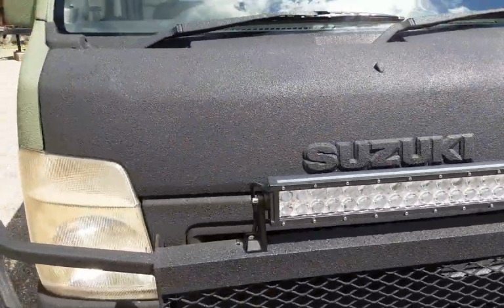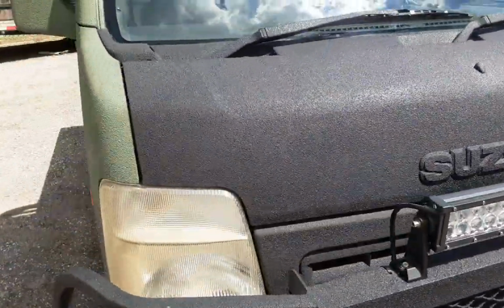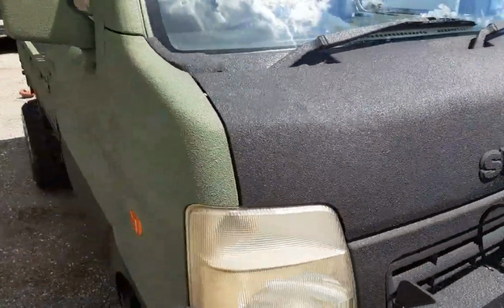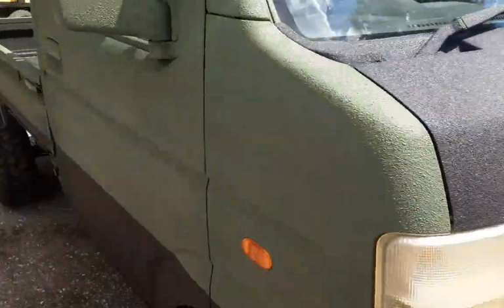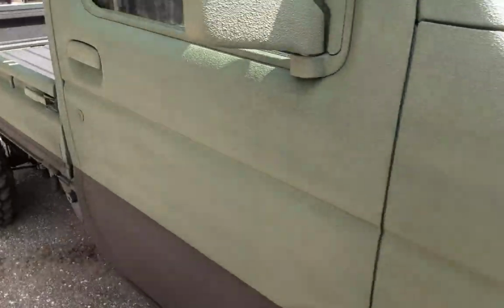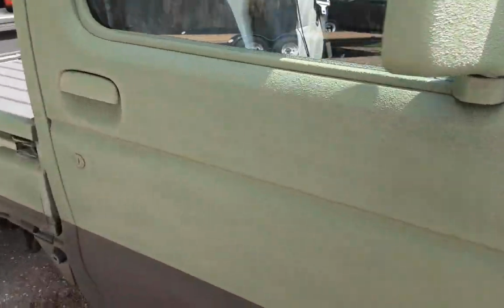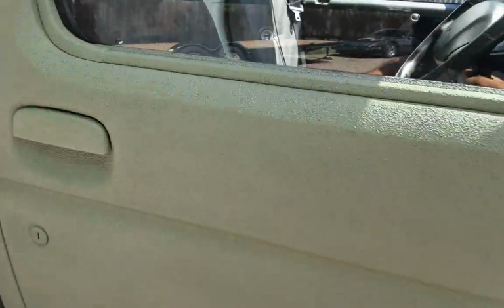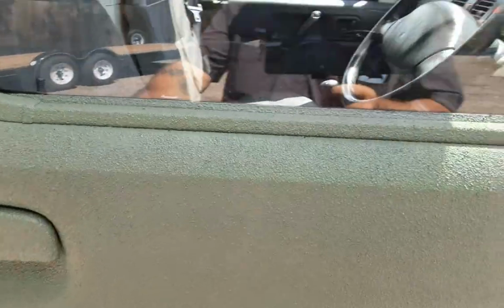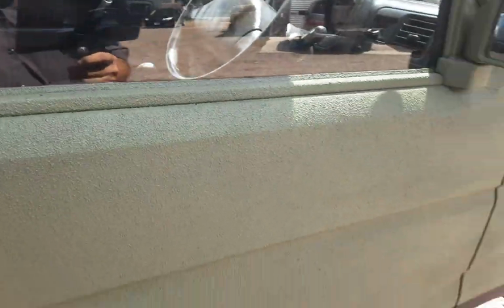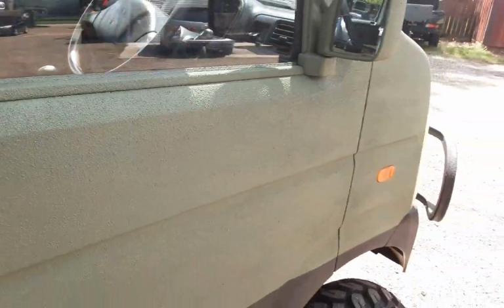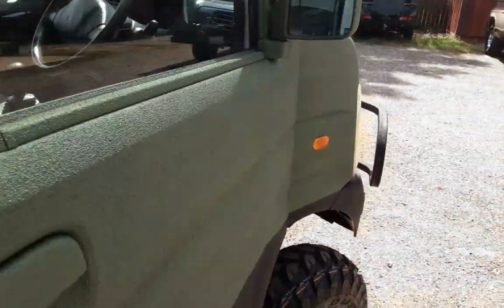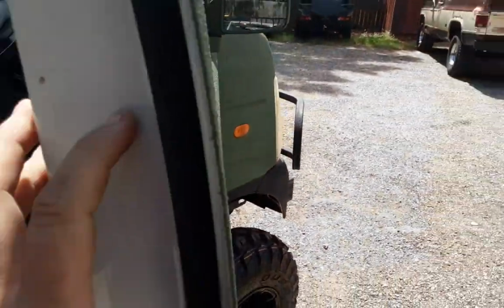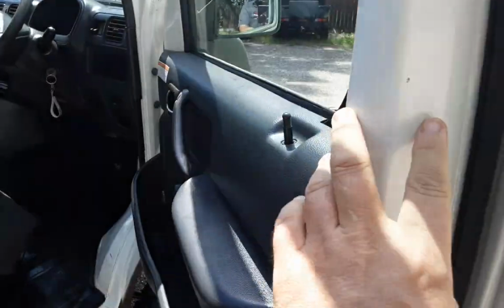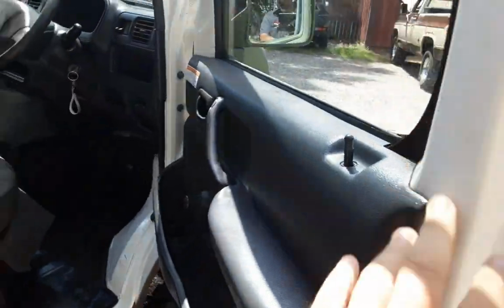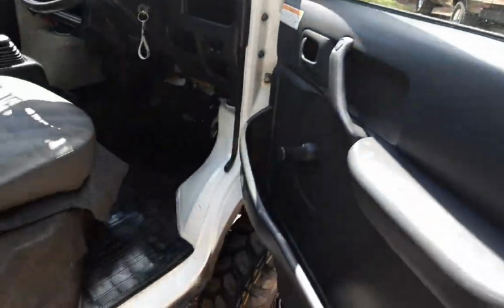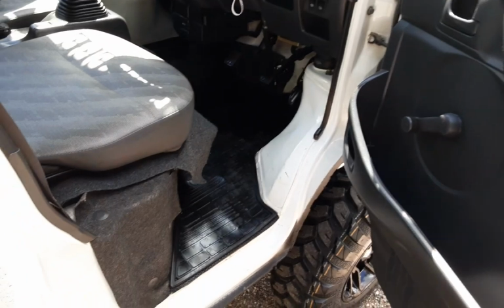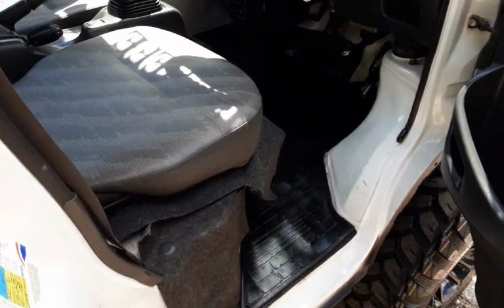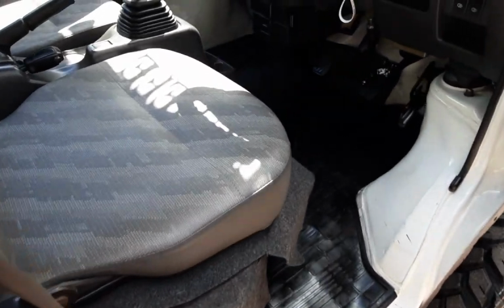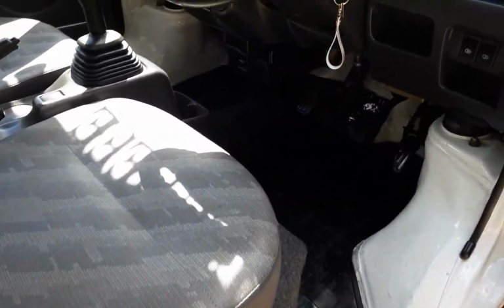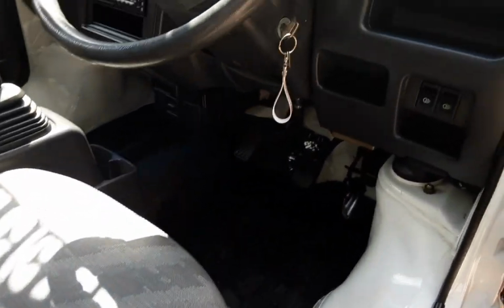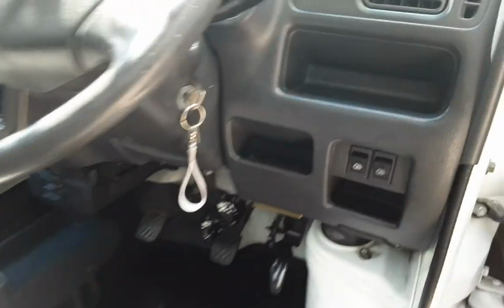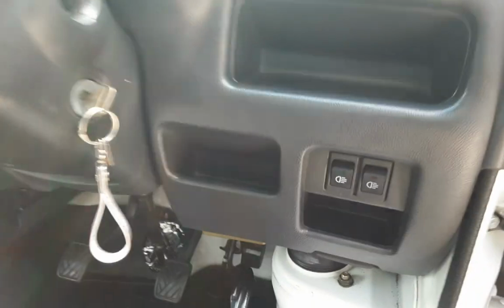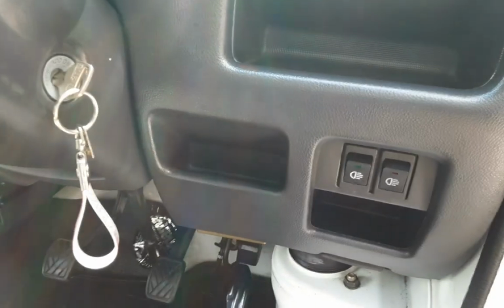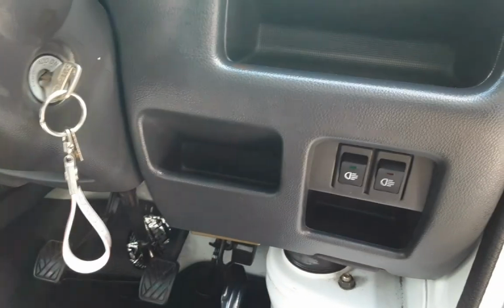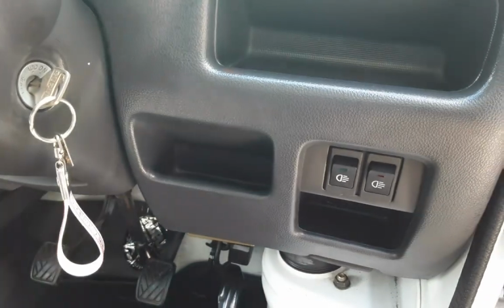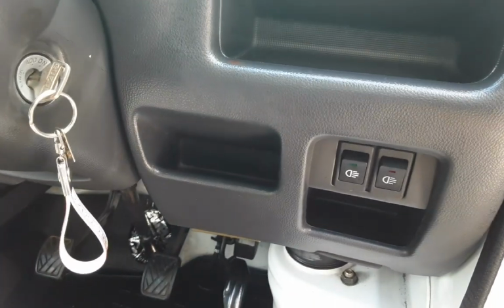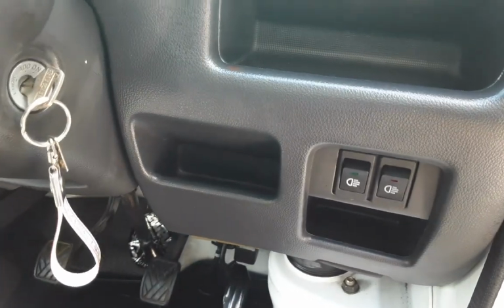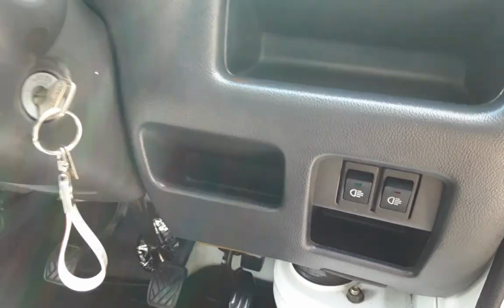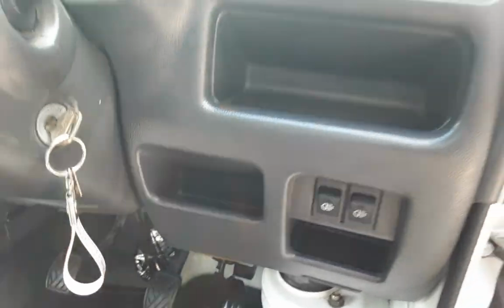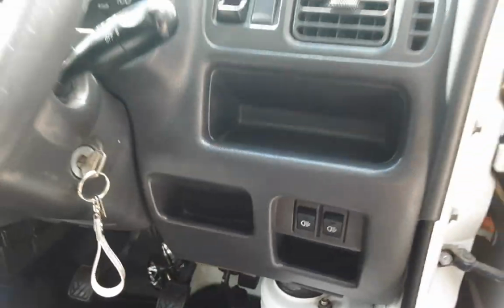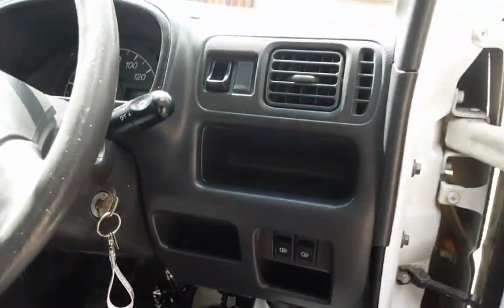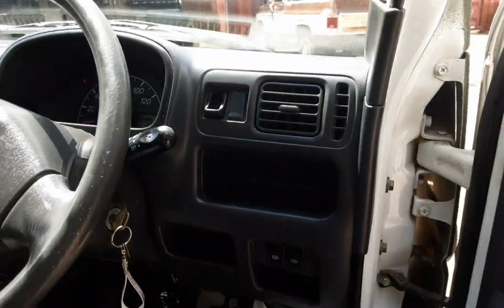Truck is currently running — whisper quiet. And we got the two light switches right here. One controls the light bar in front, the other one controls the skinning light on the rear.